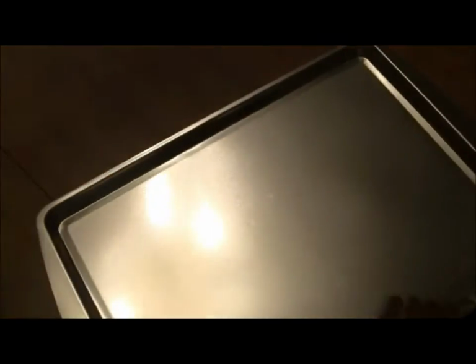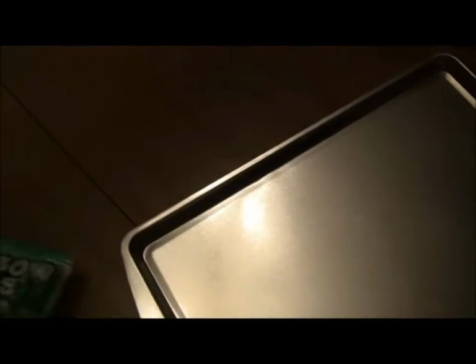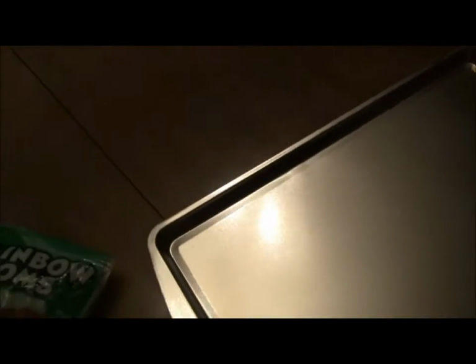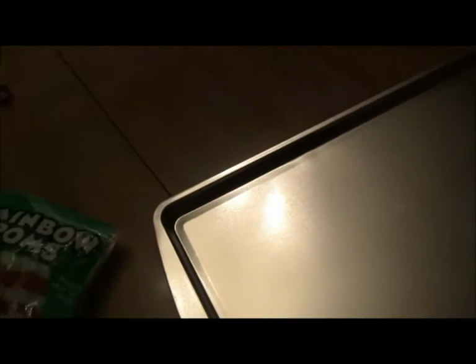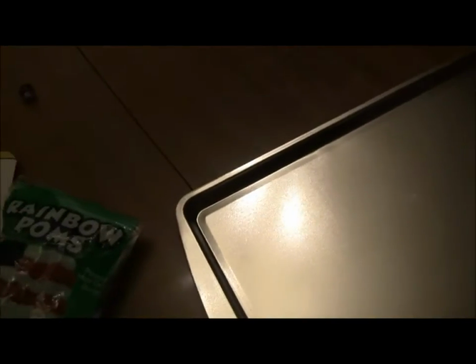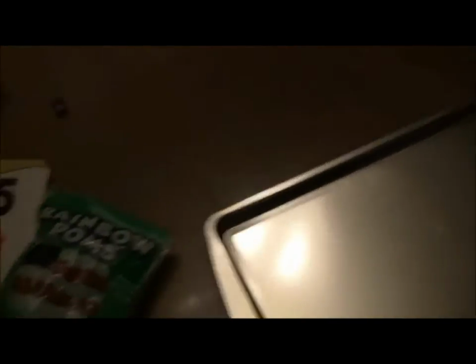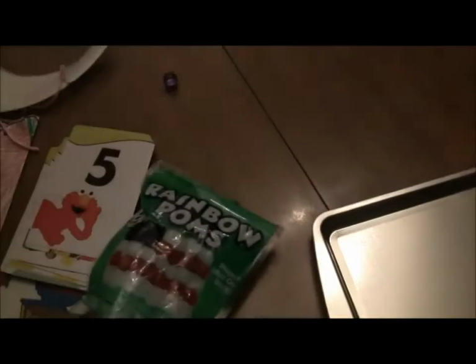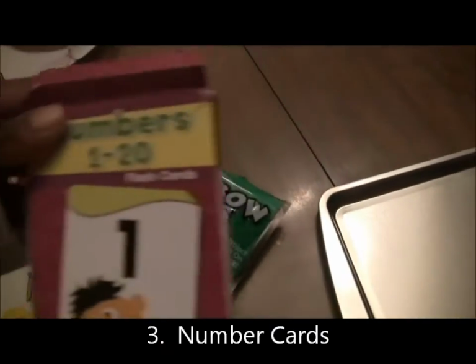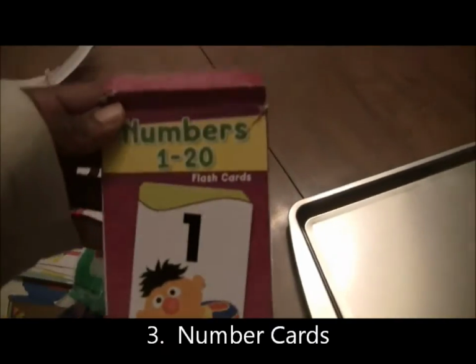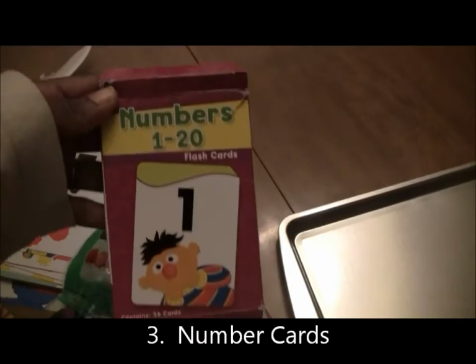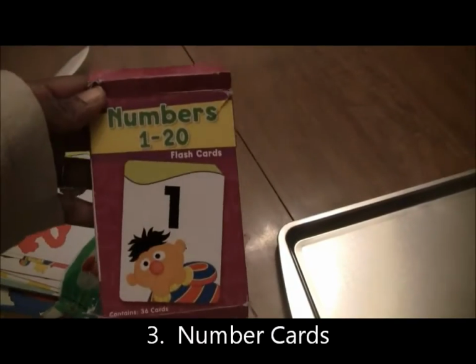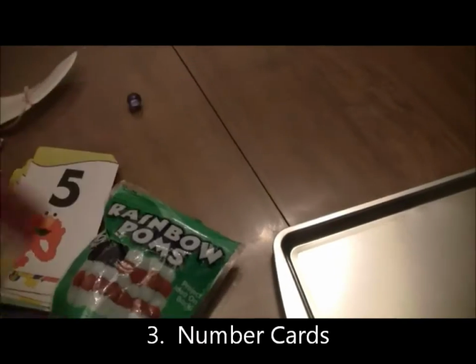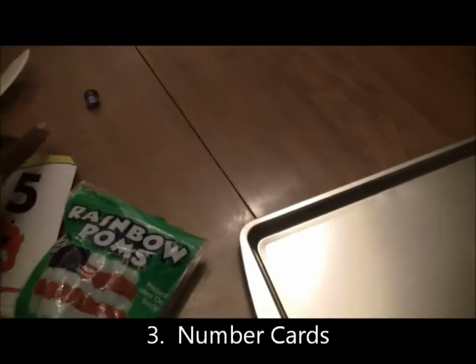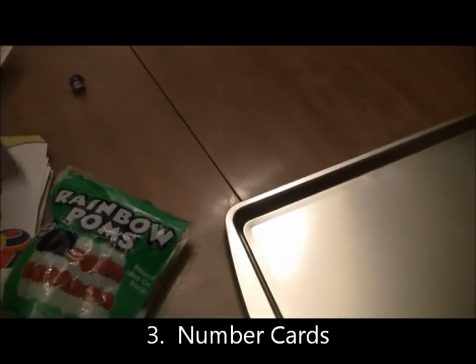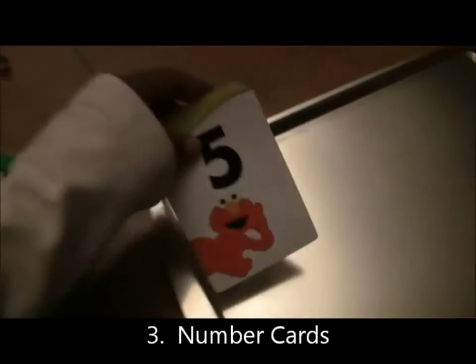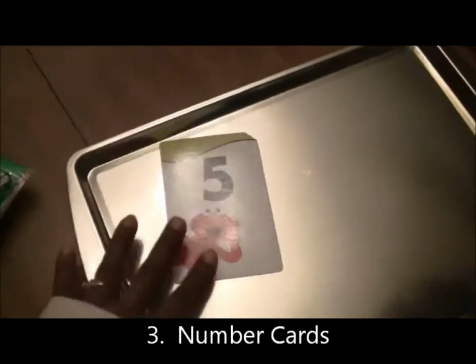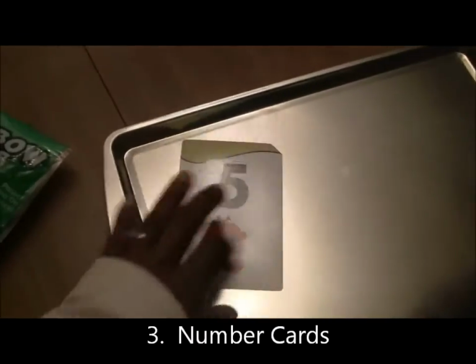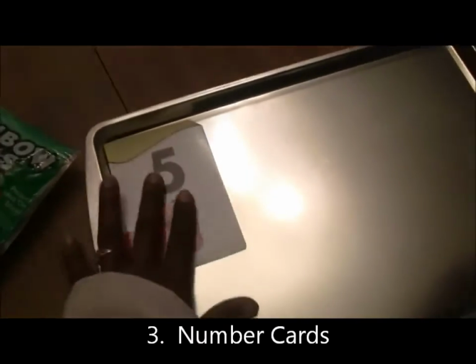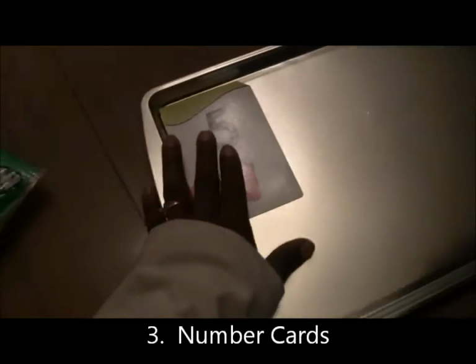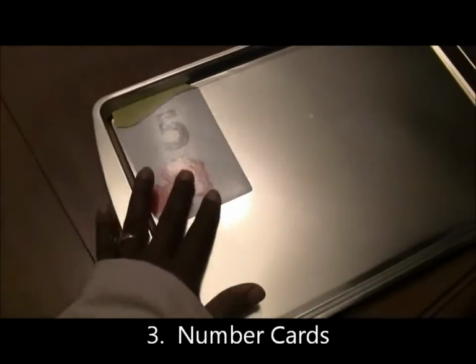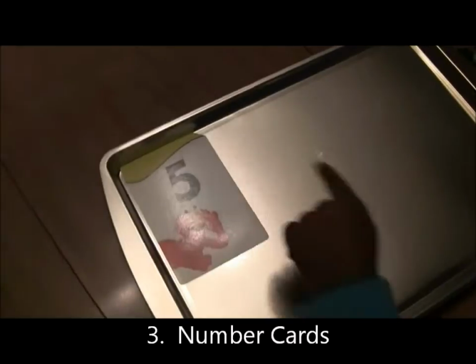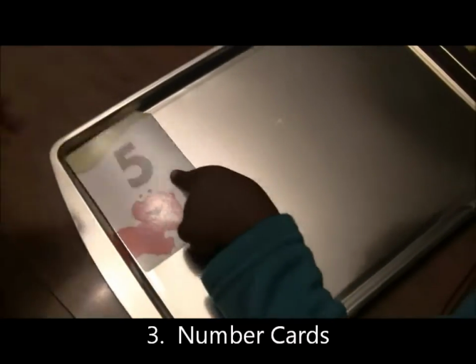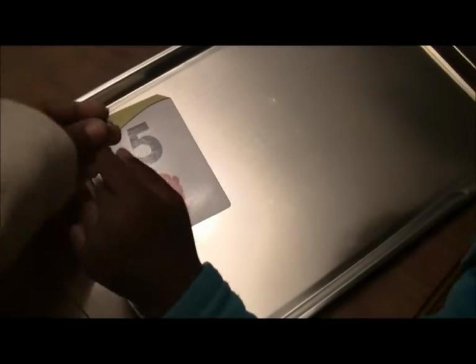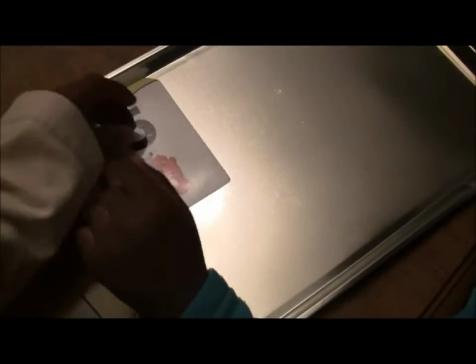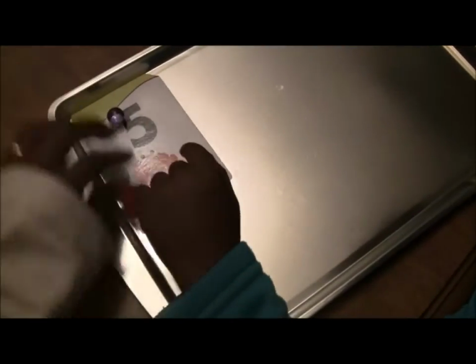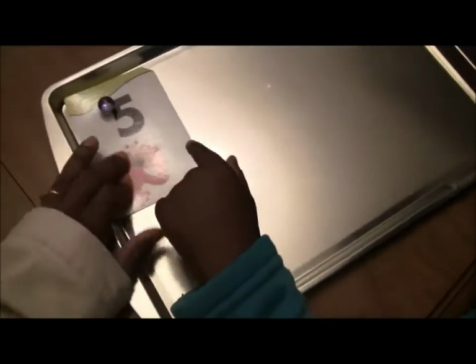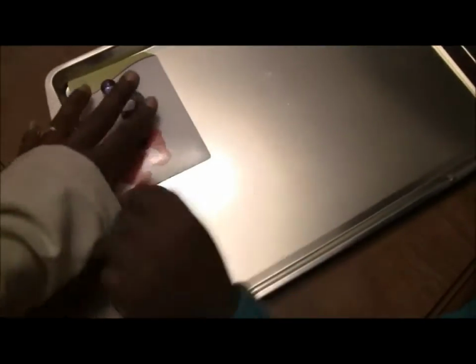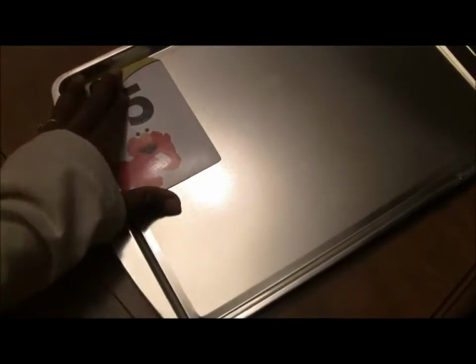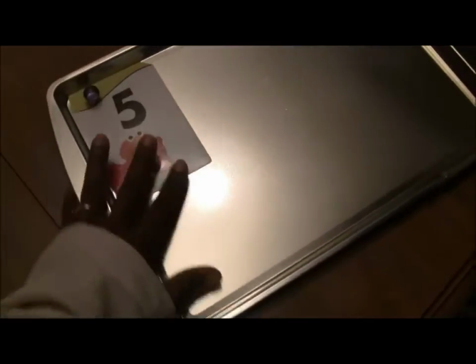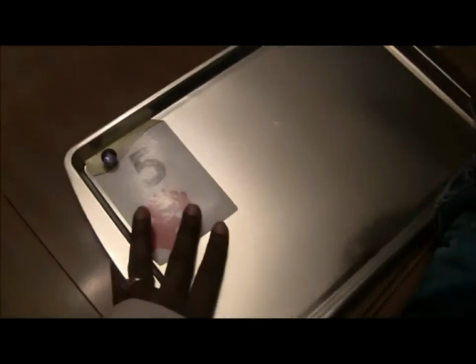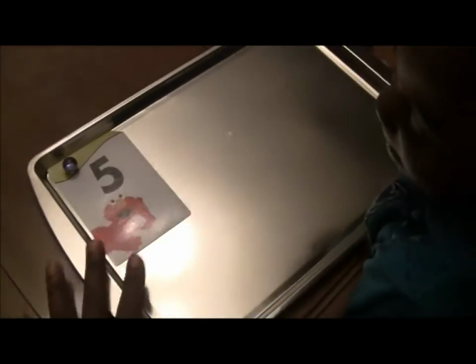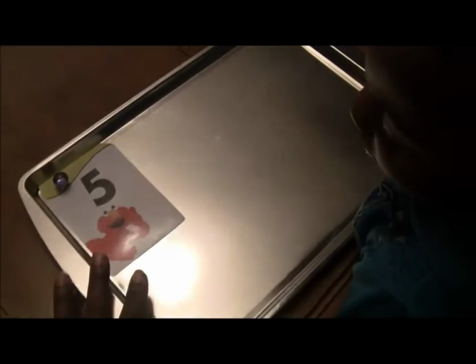And then I have these cards that I got from the dollar store, numbers 1 through 20. Basically, I'm just putting a number on the cookie sheet and a little magnet to keep it there so it doesn't slide around.